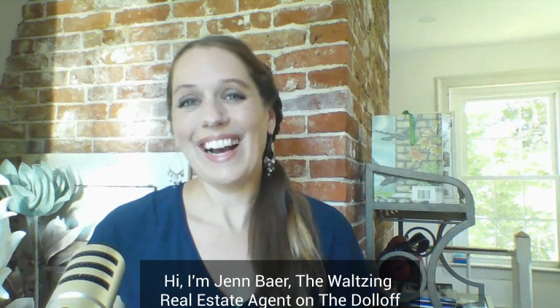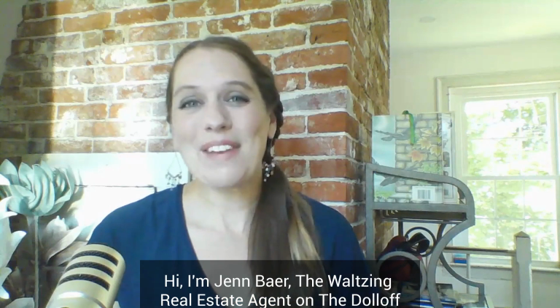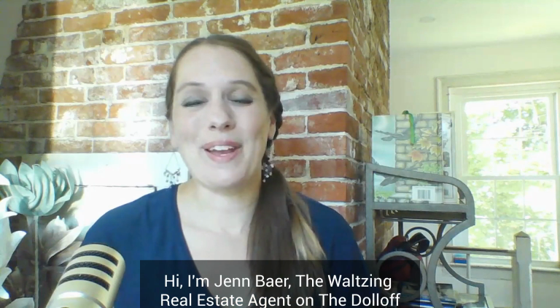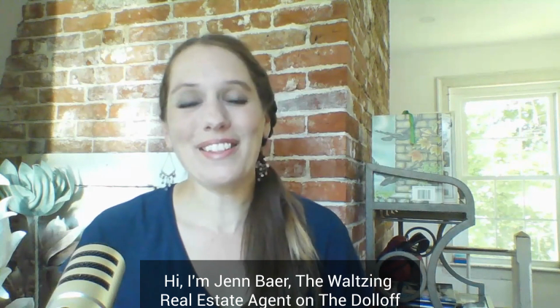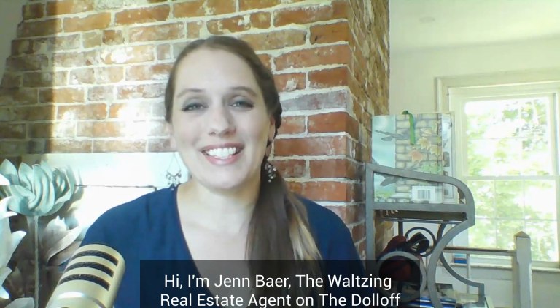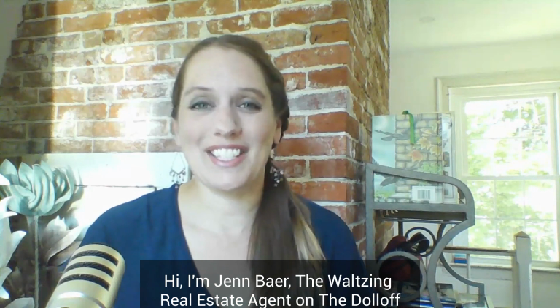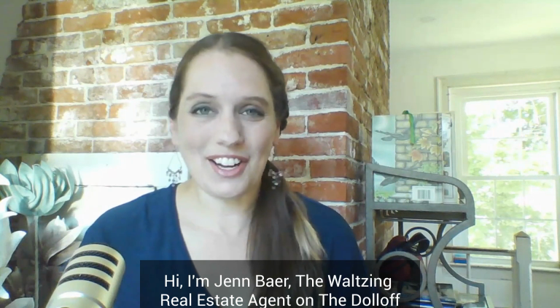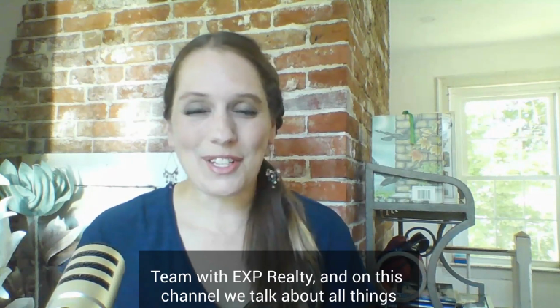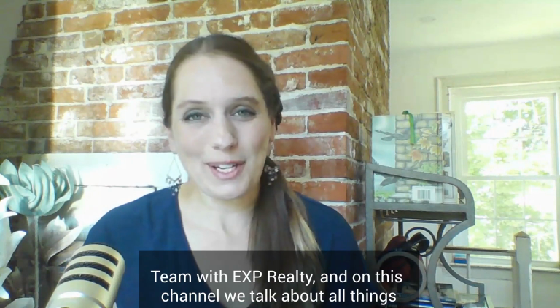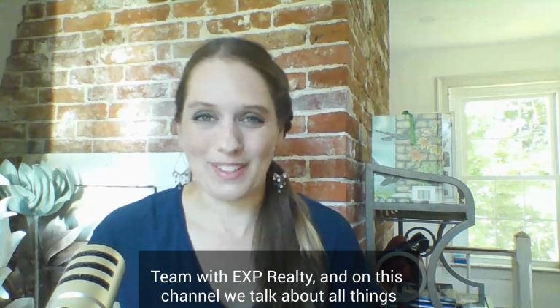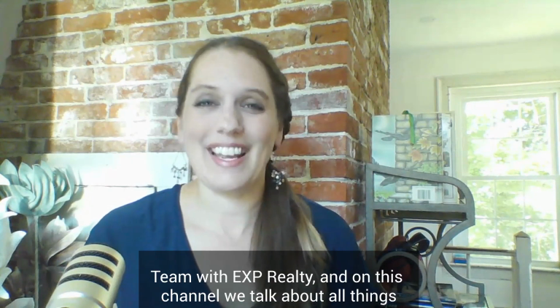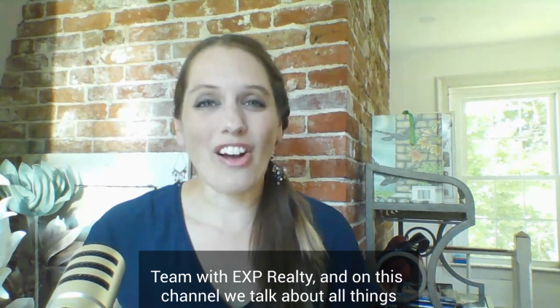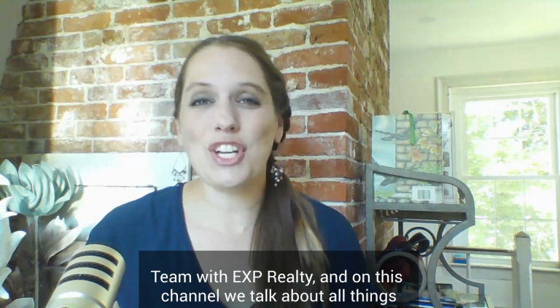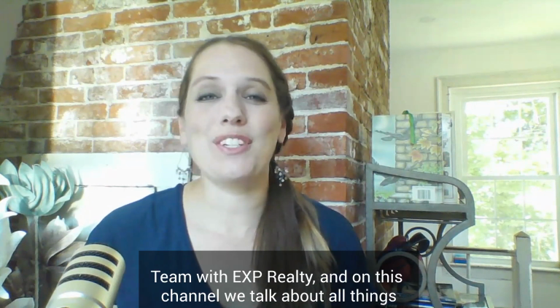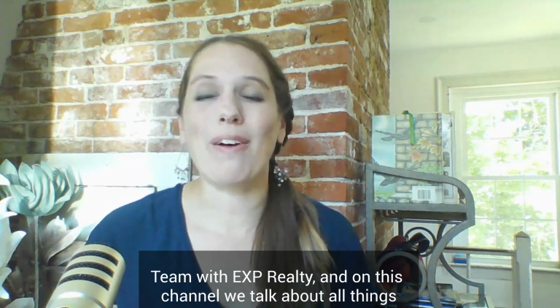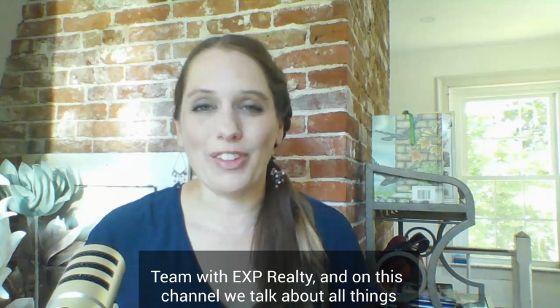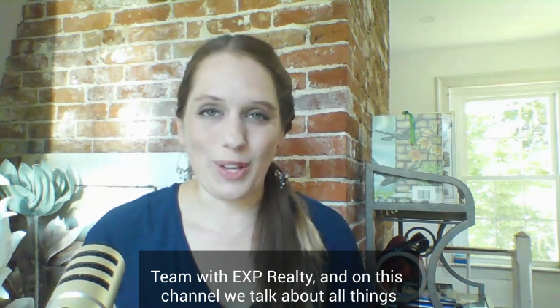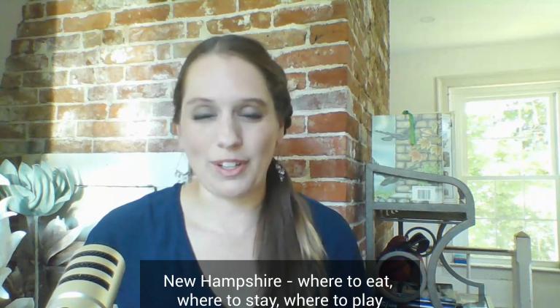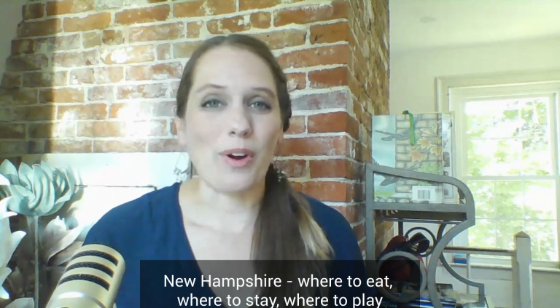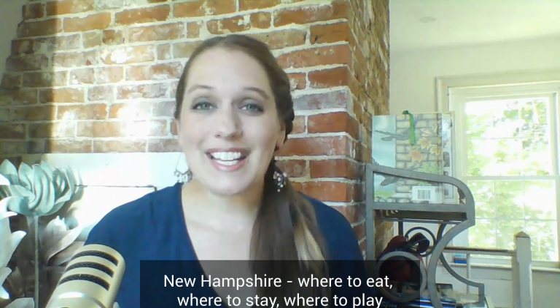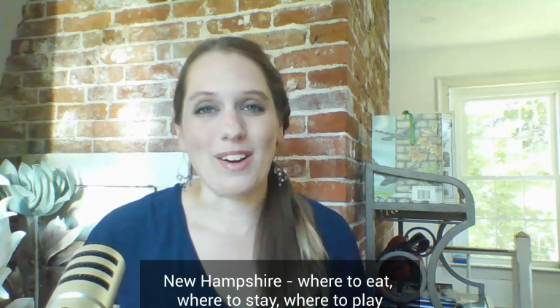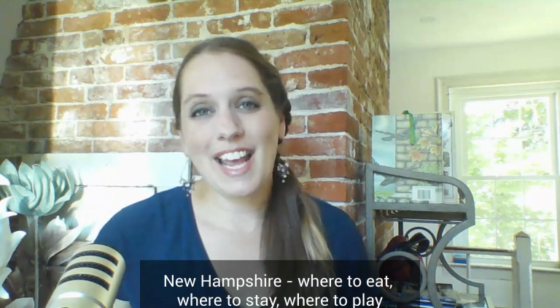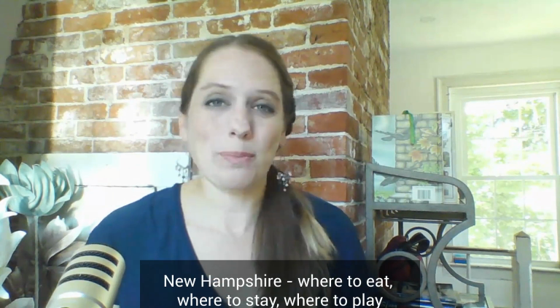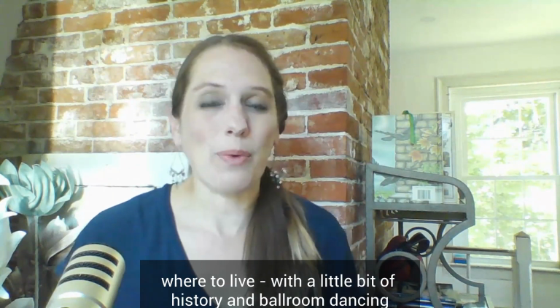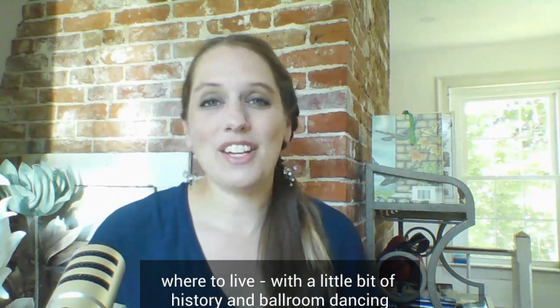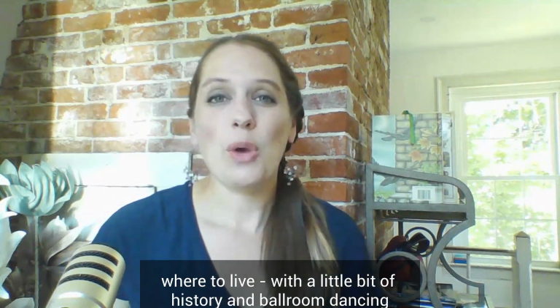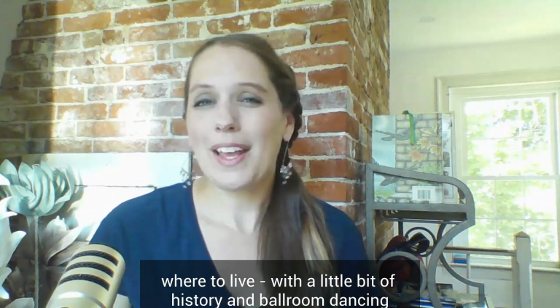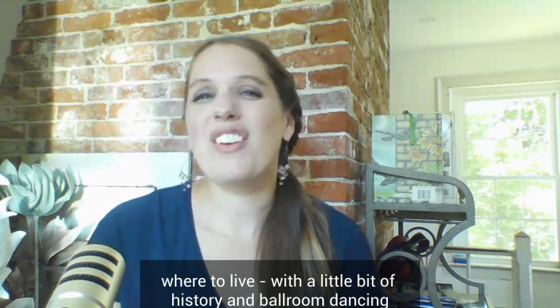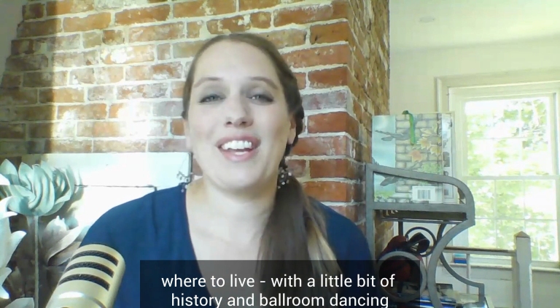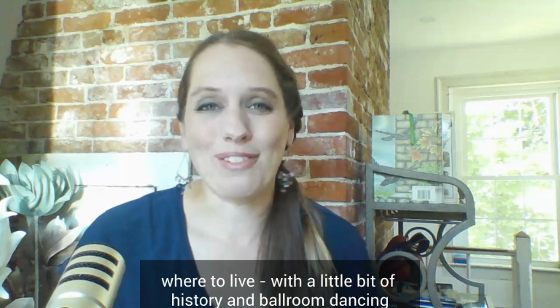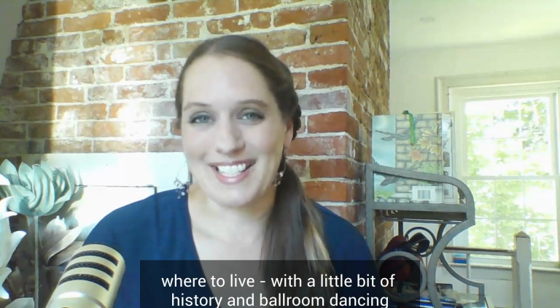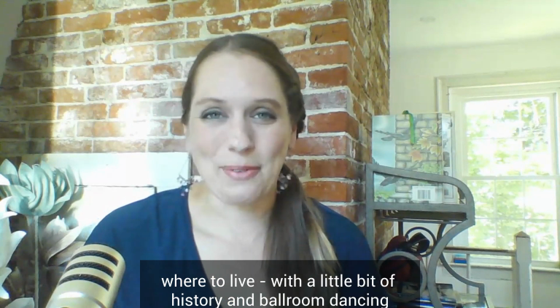Hi, I'm Jen Baer, the Waltzing Real Estate Agent on the Doll Off Team with eXp Realty, and on this channel we talk about all things New Hampshire — where to eat, where to stay, where to play, where to live, with a little bit of history and ballroom dancing as well.